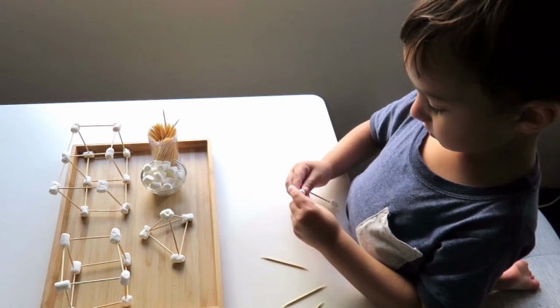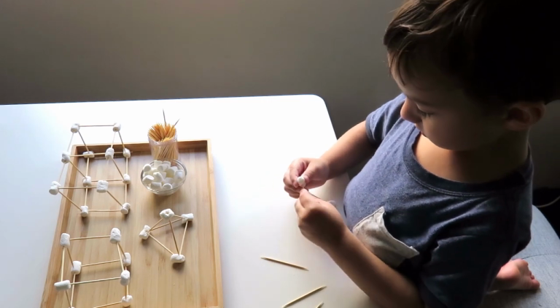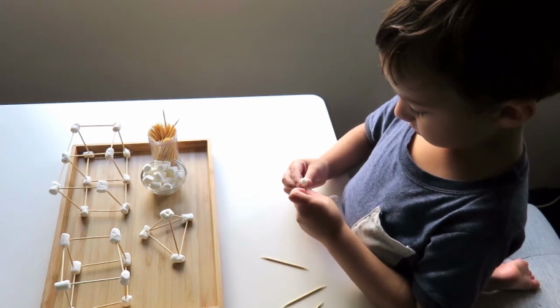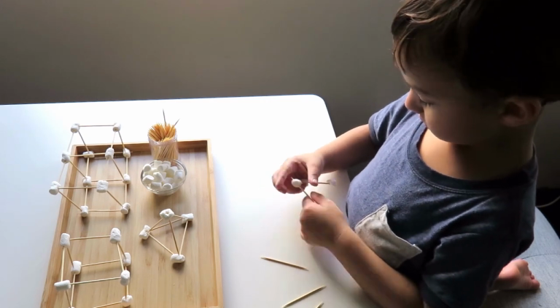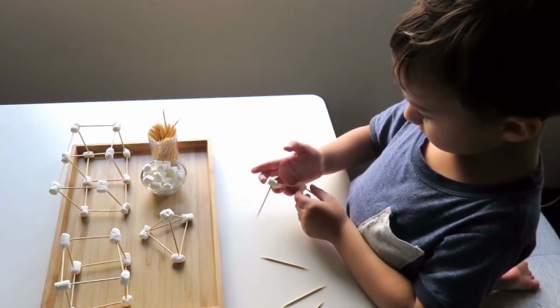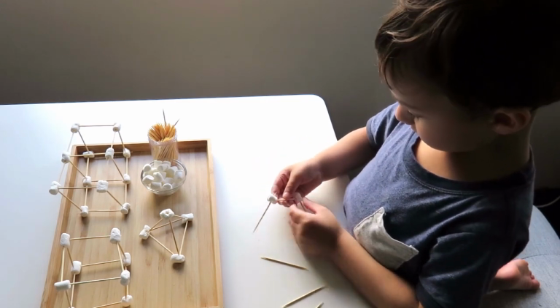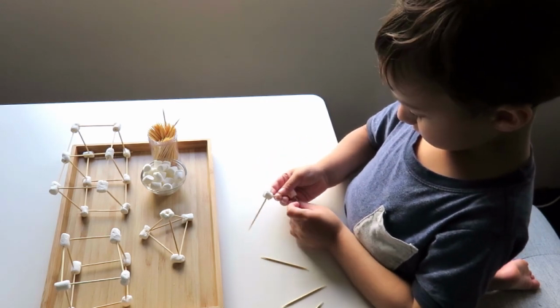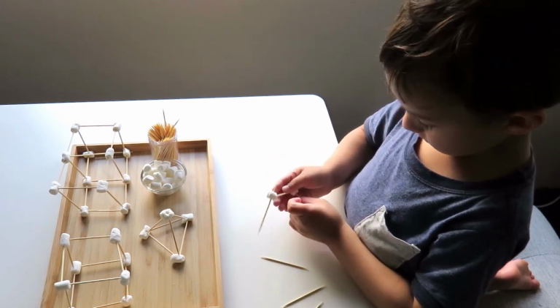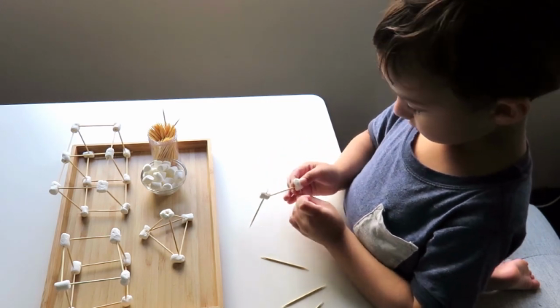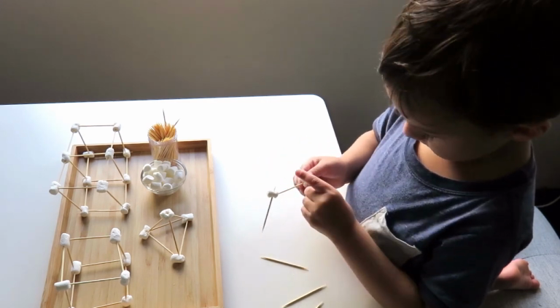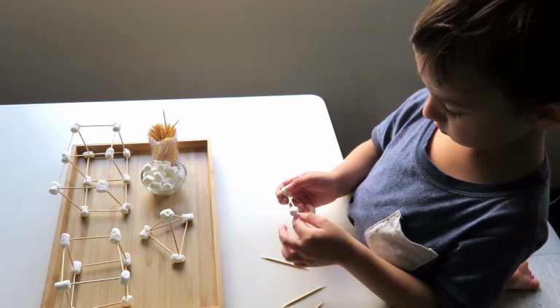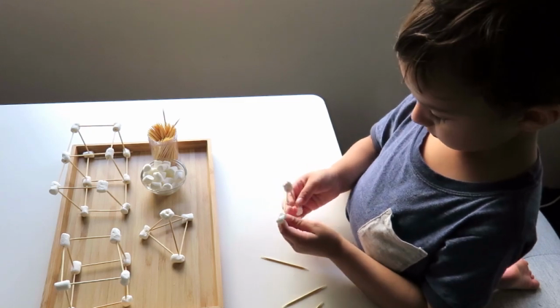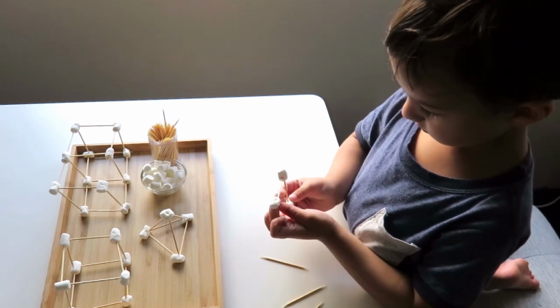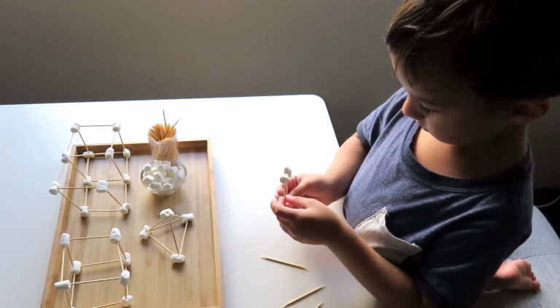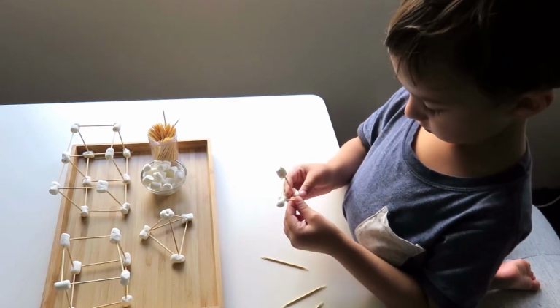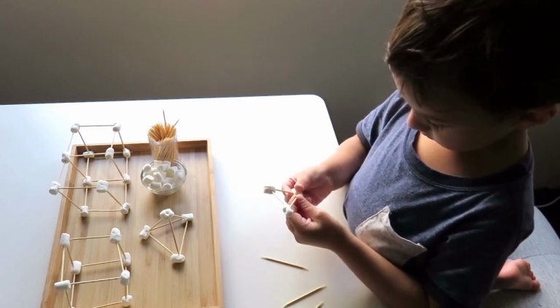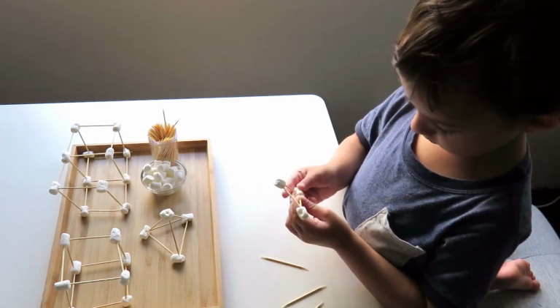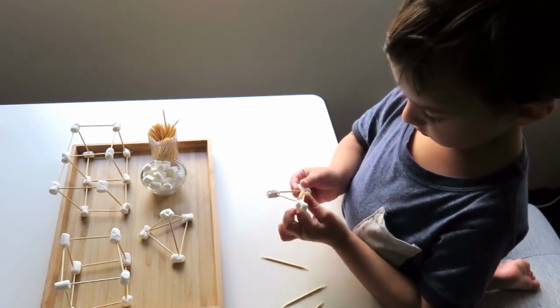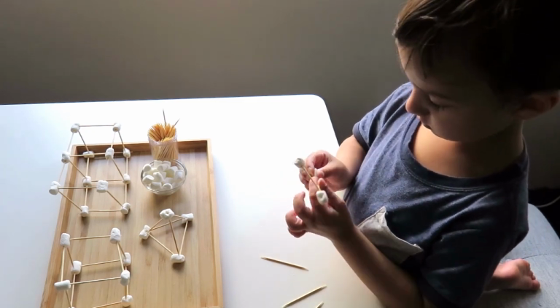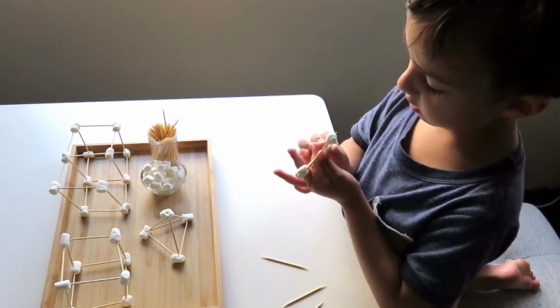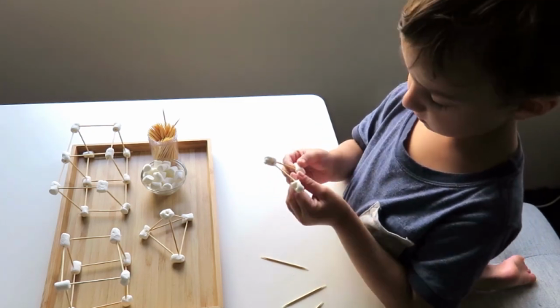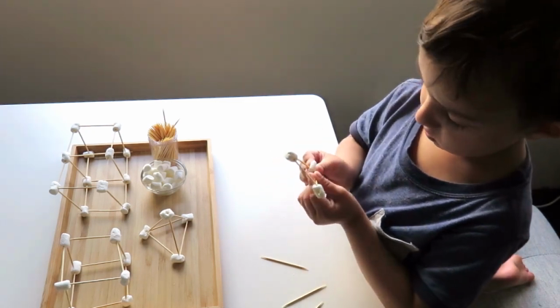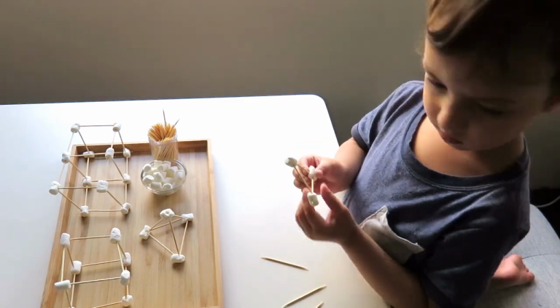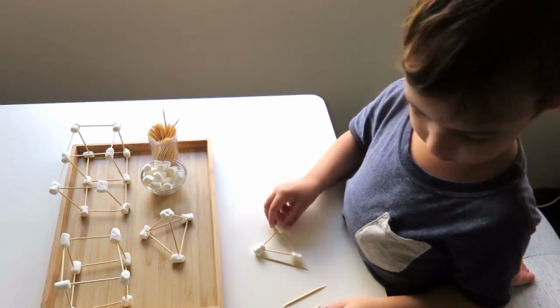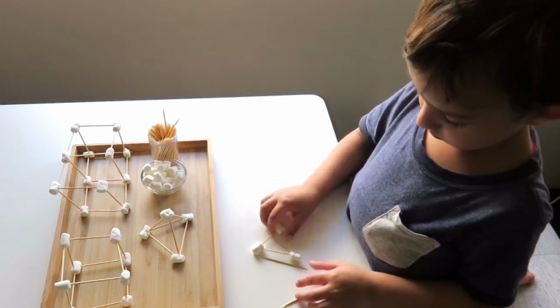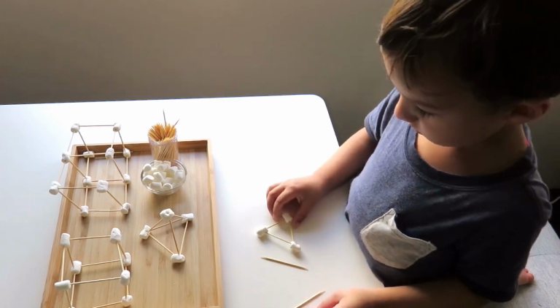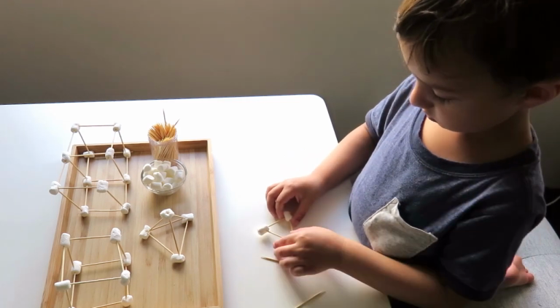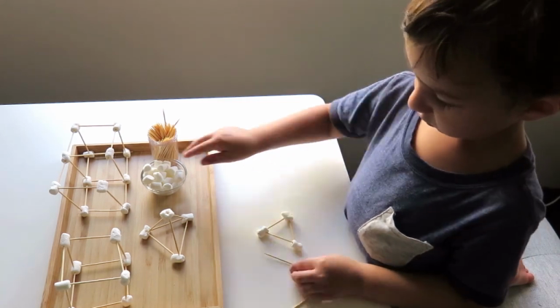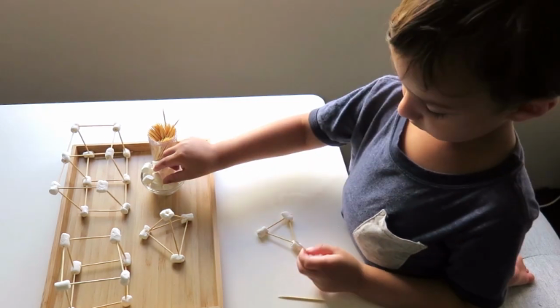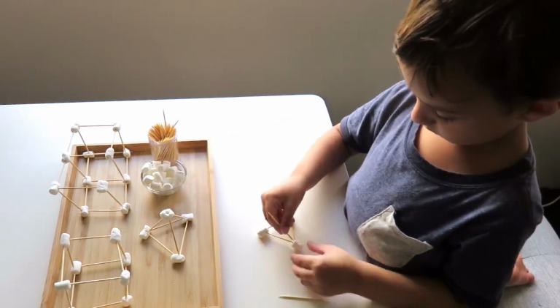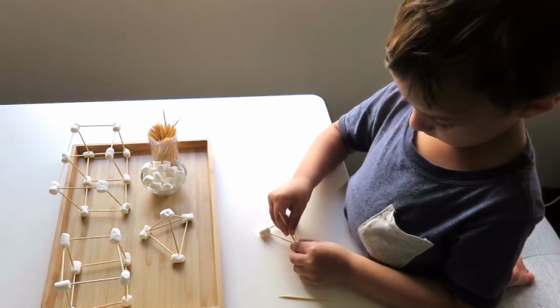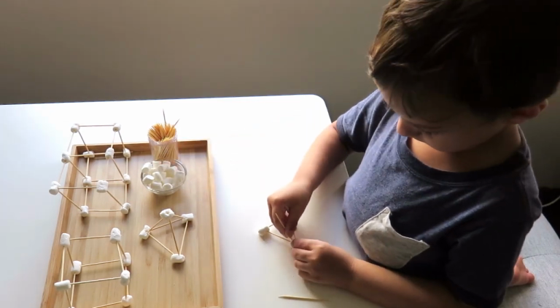I prefer to do this than give him activity cards to copy that would have pictures of the same objects. He thoroughly enjoyed this activity and after he completed it he just wanted to keep building and building, so that was great to see.